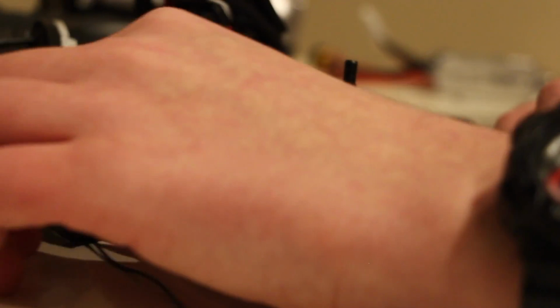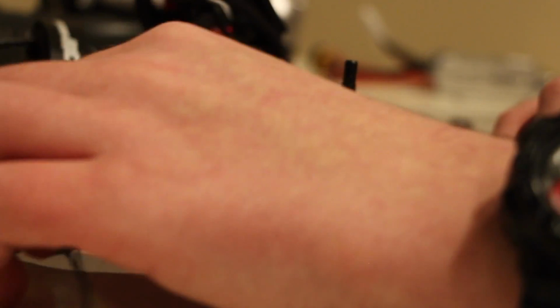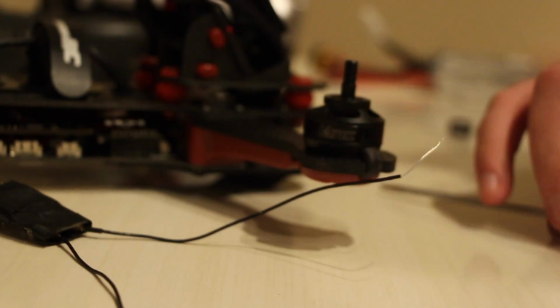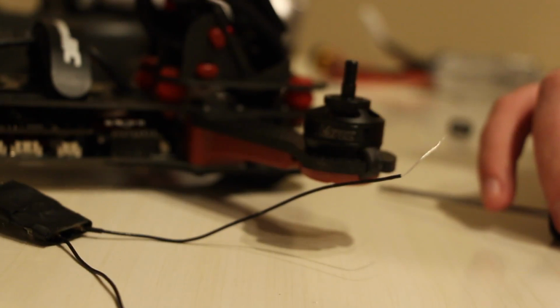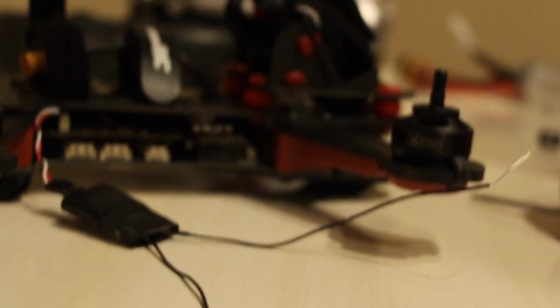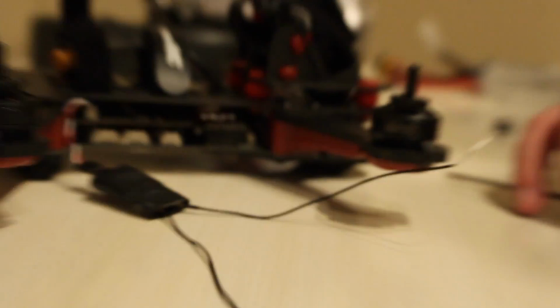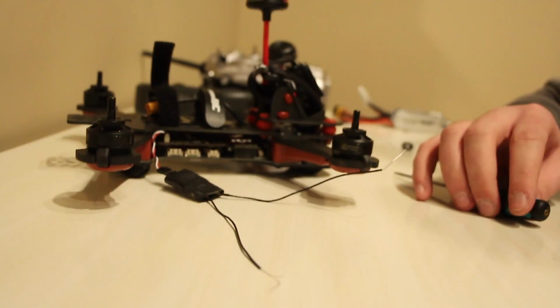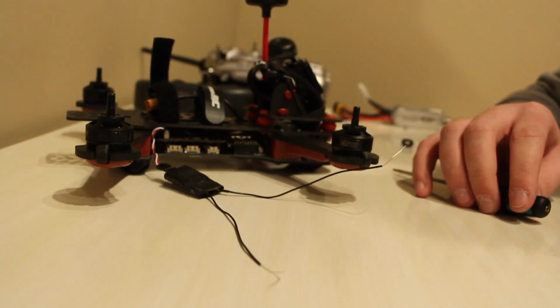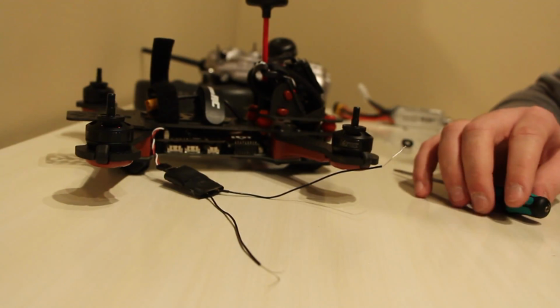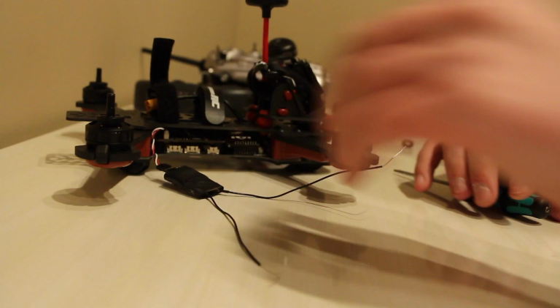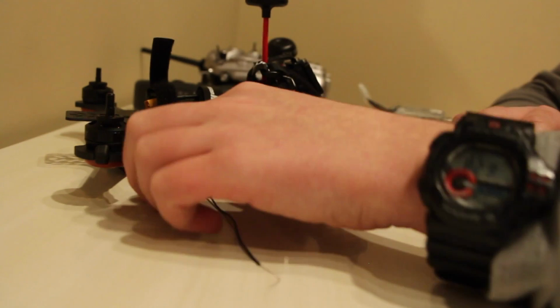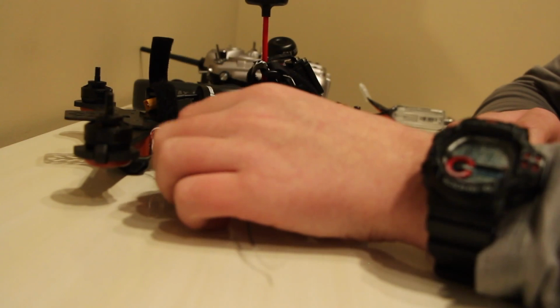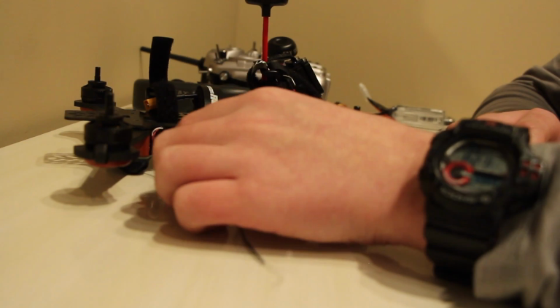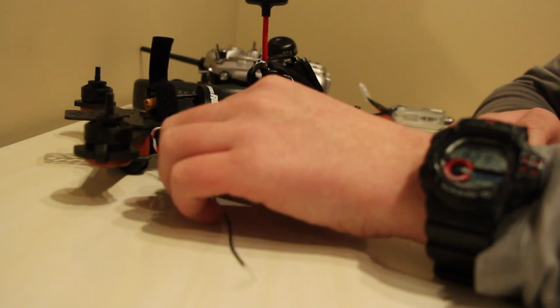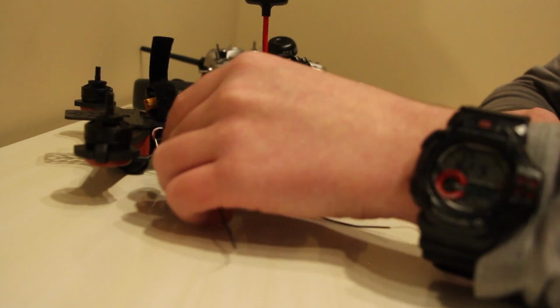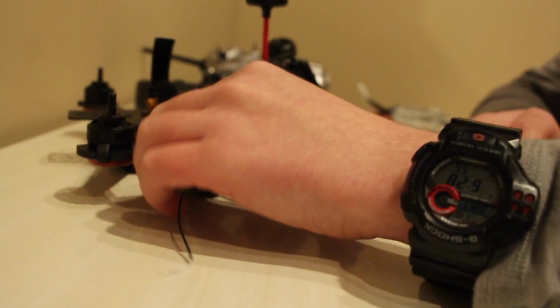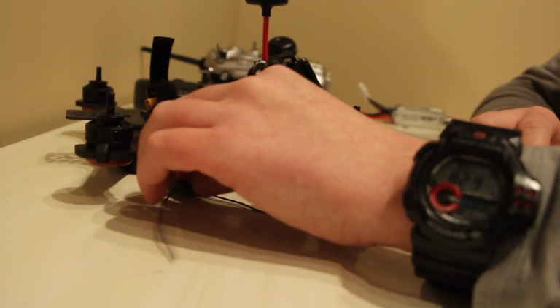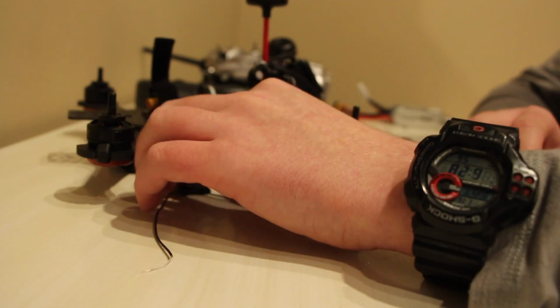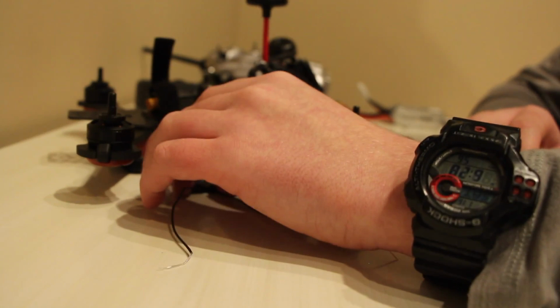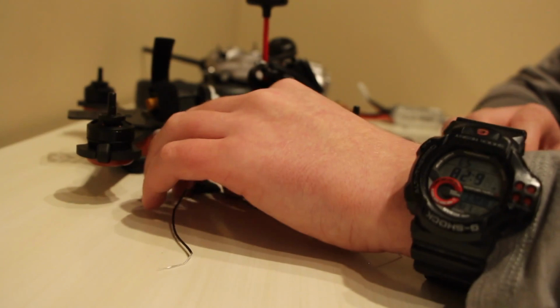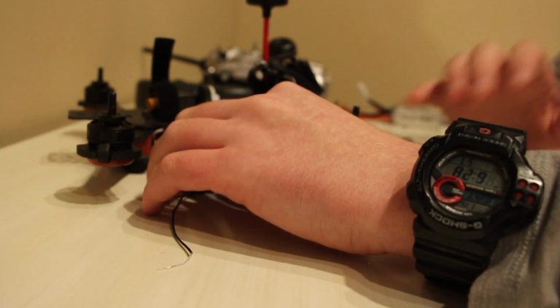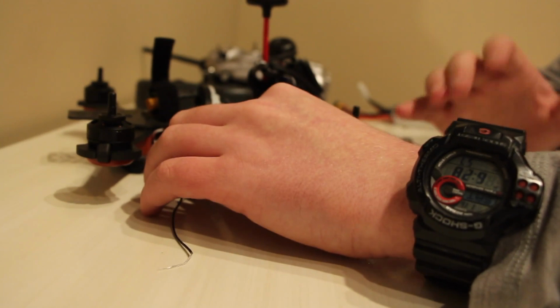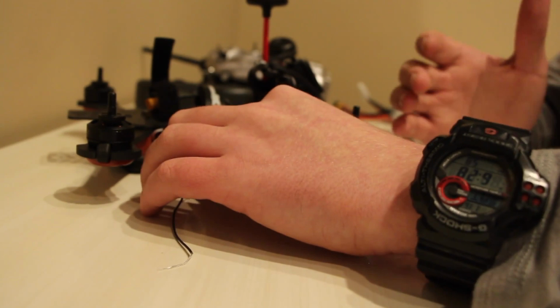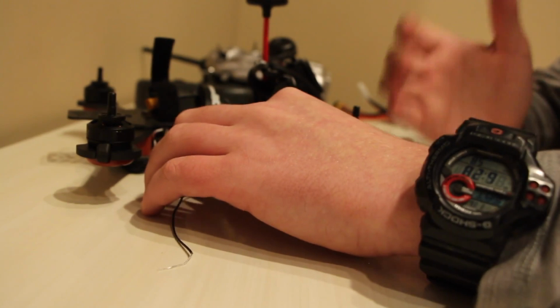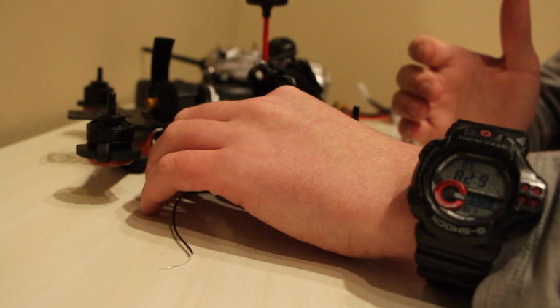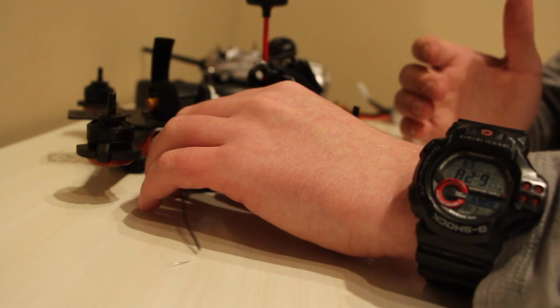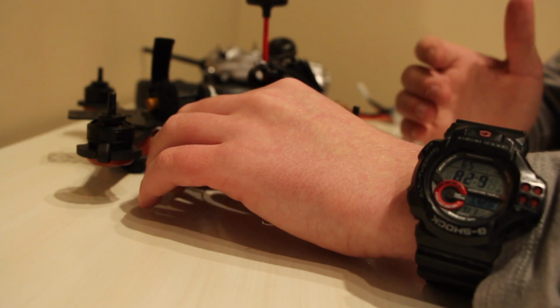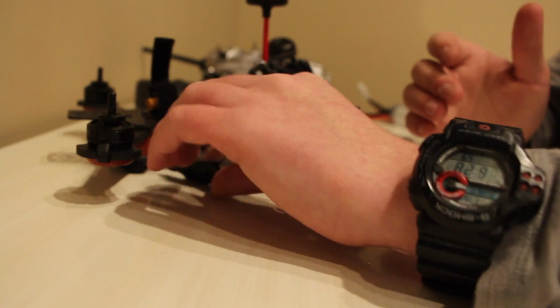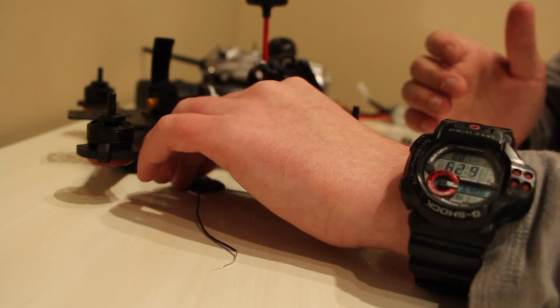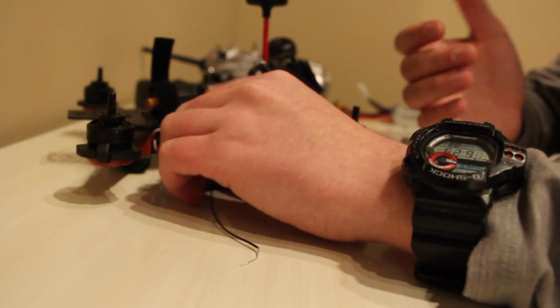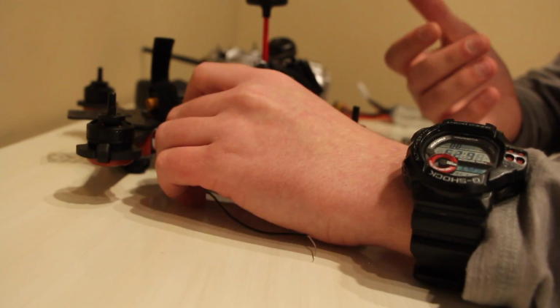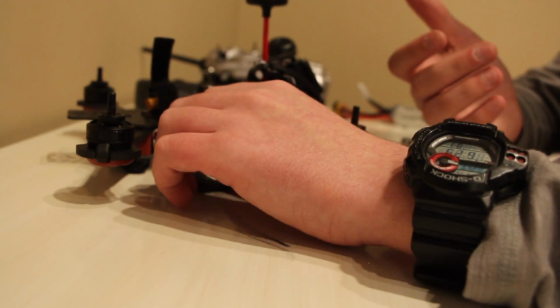I'm going to keep the receiver out of the drone for now because we still need to do the binding. So once you have that connector in, the next step is to do the binding and set up the model on your radio.